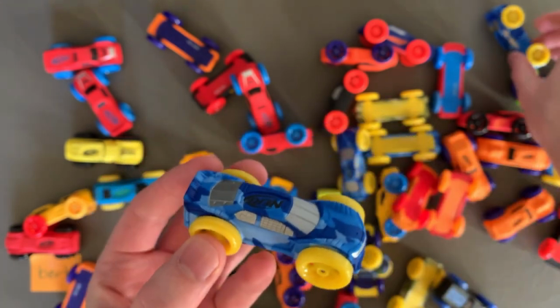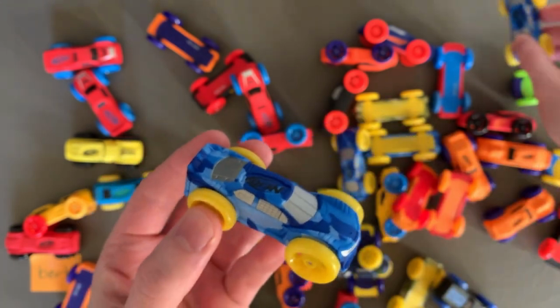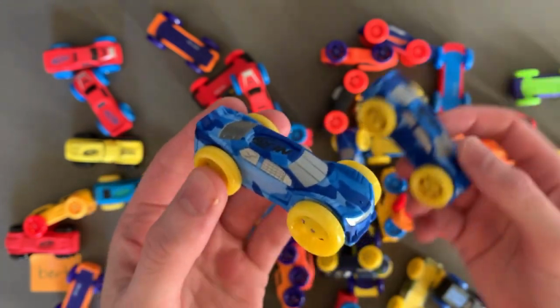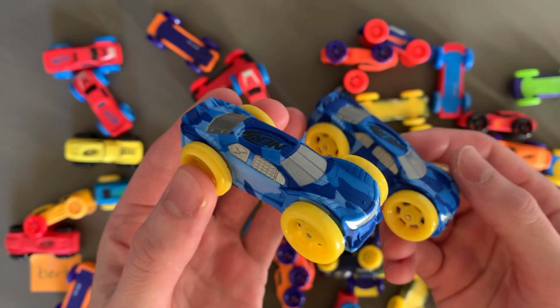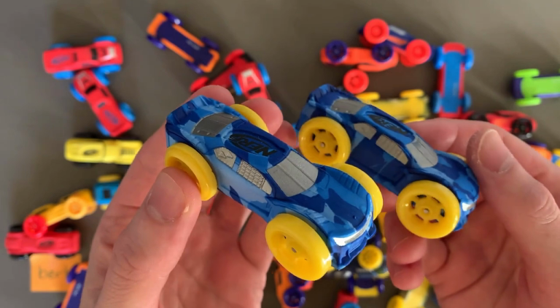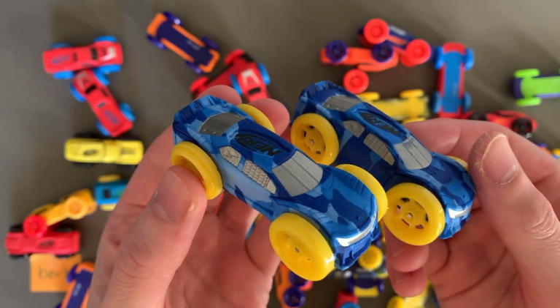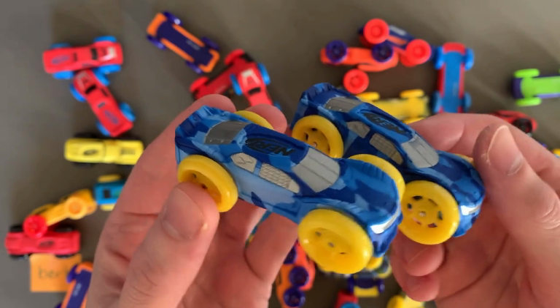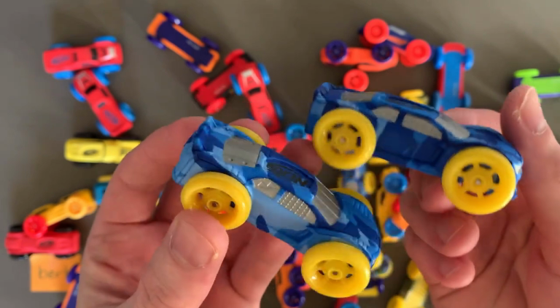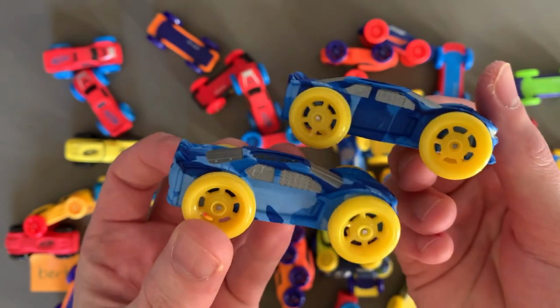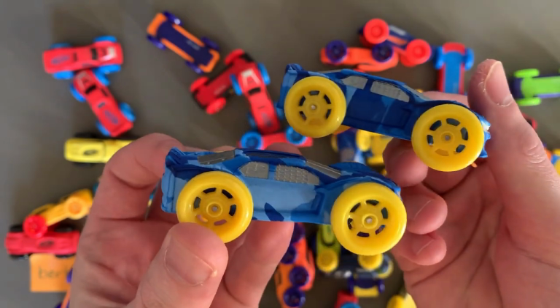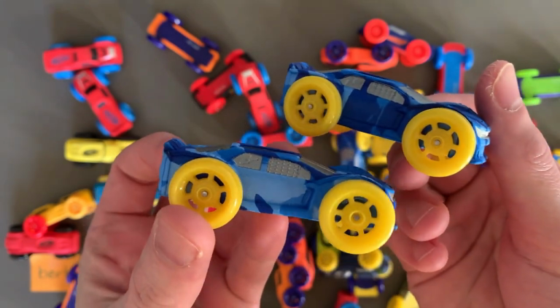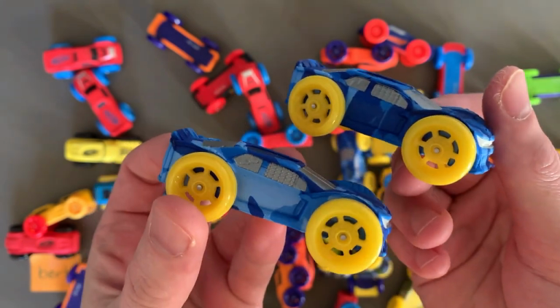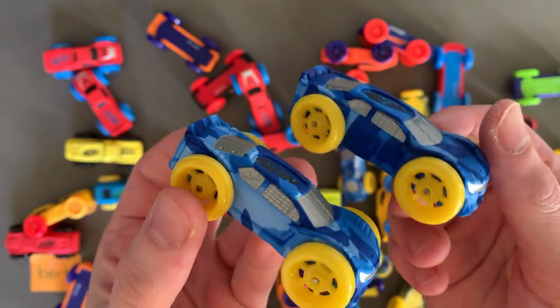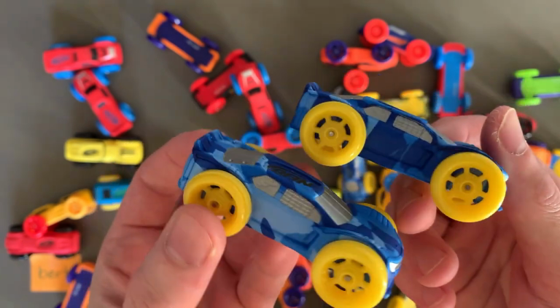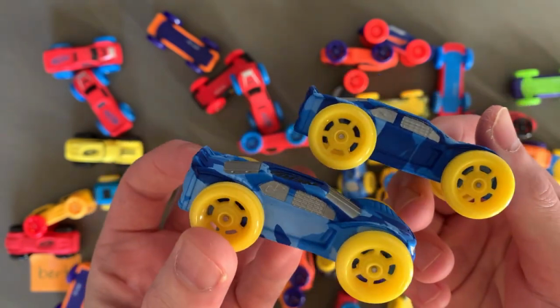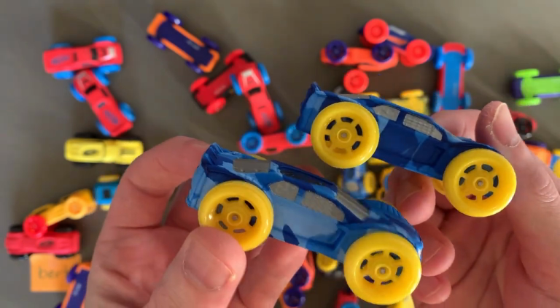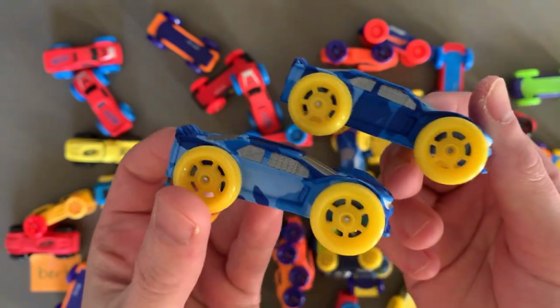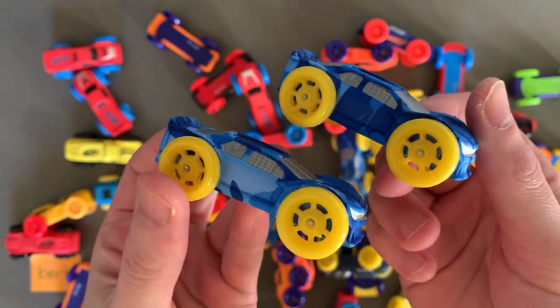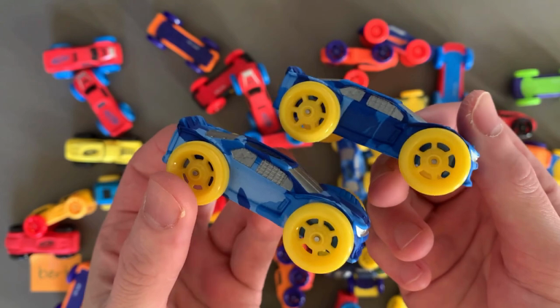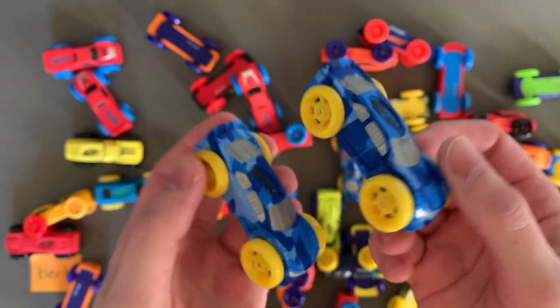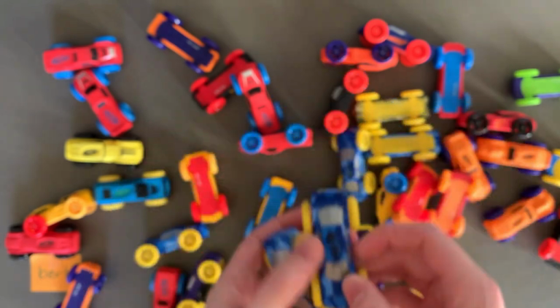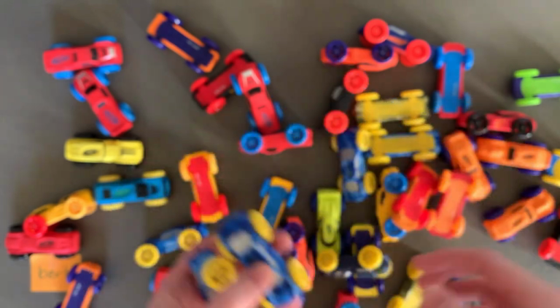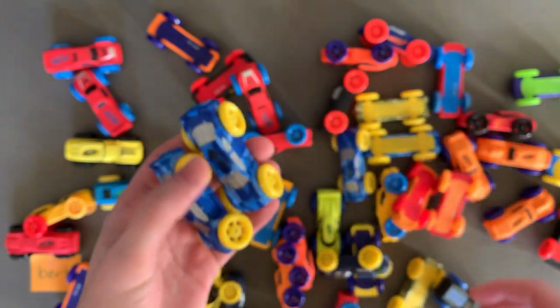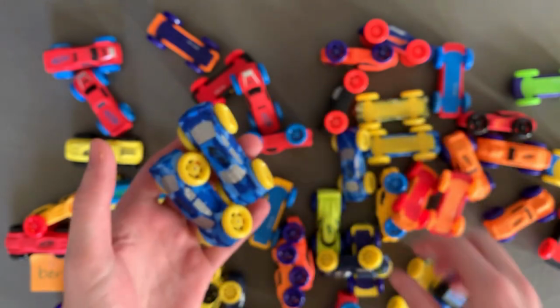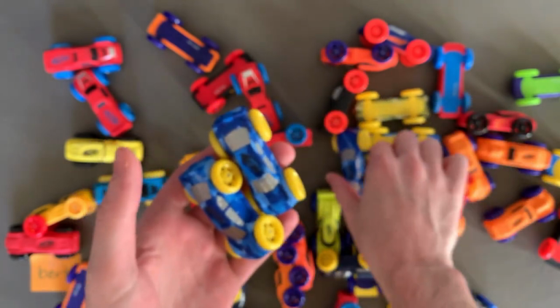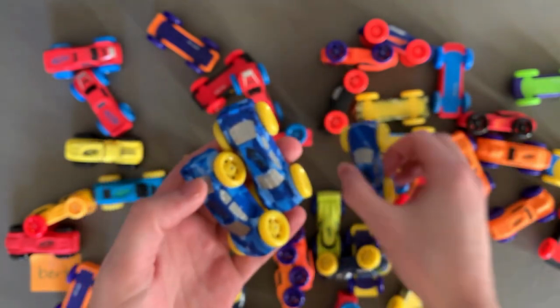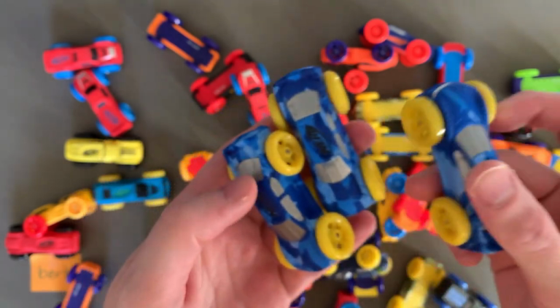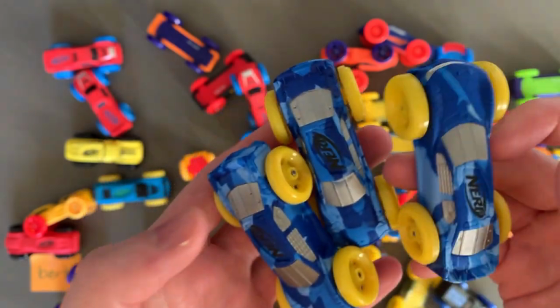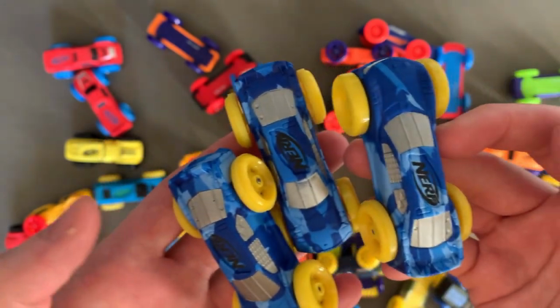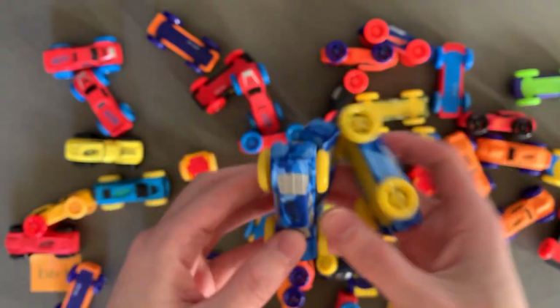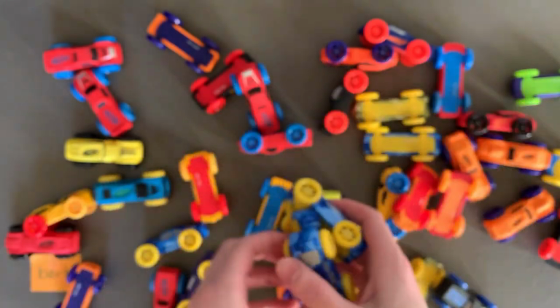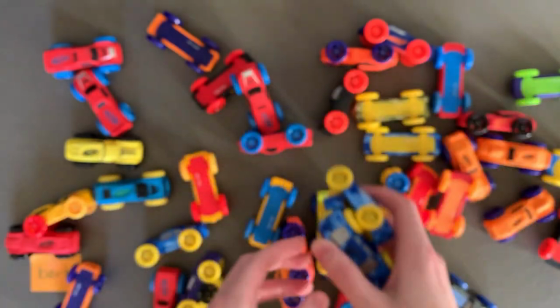And look, I've even got multiple versions. They may even be slightly different because the camo is slightly different. That's amazing. Here's another one. I feel special.